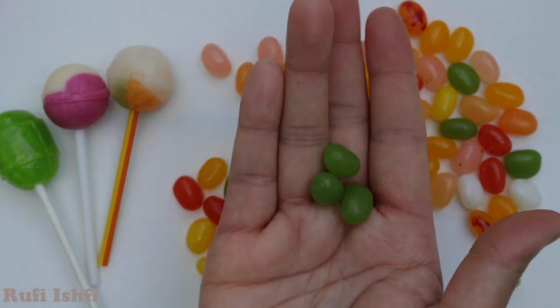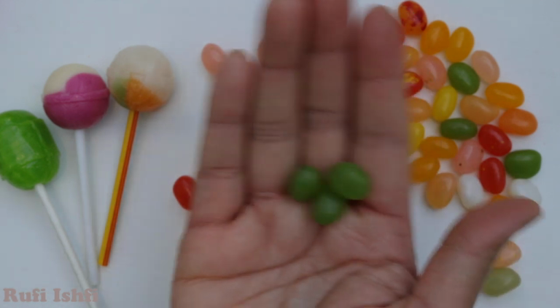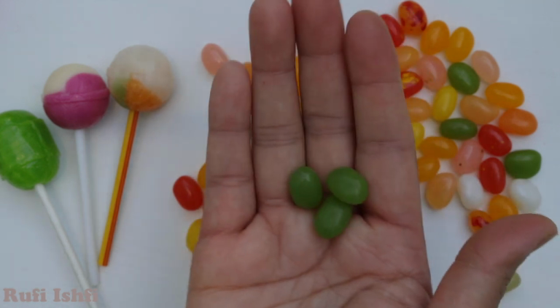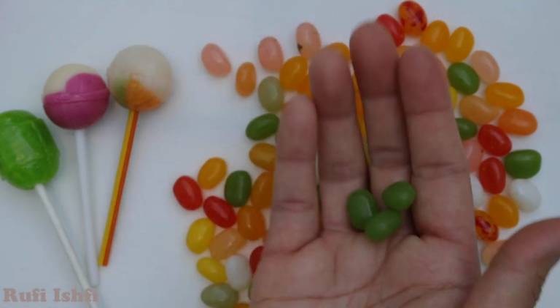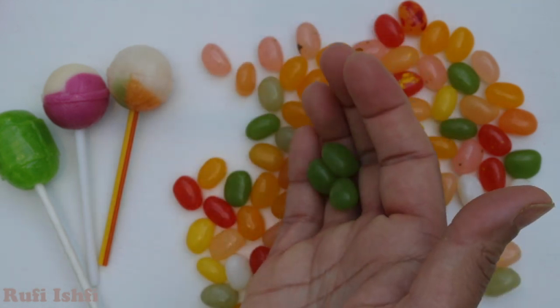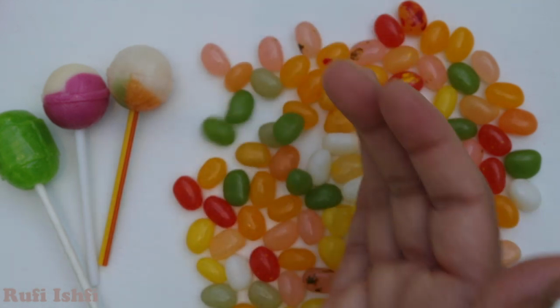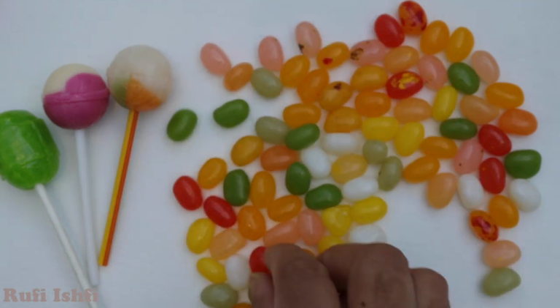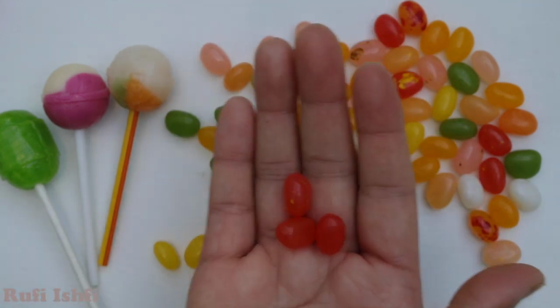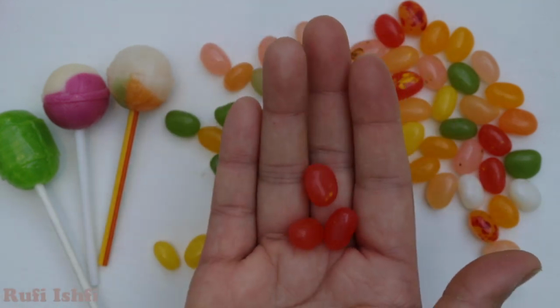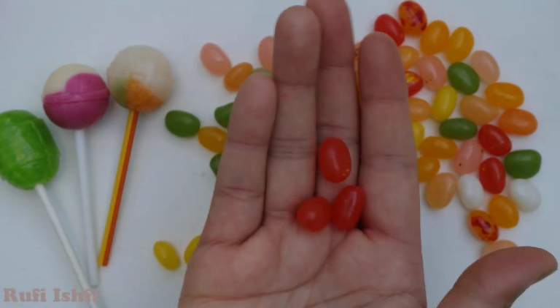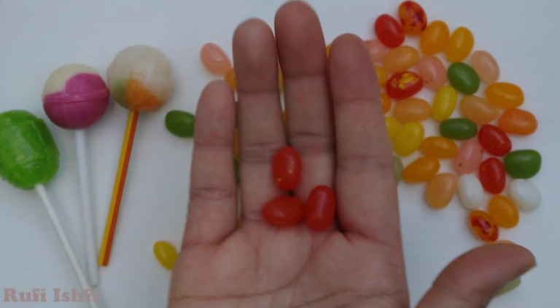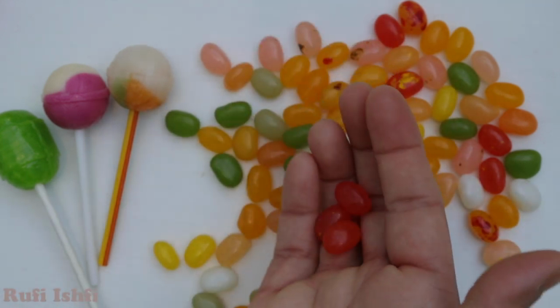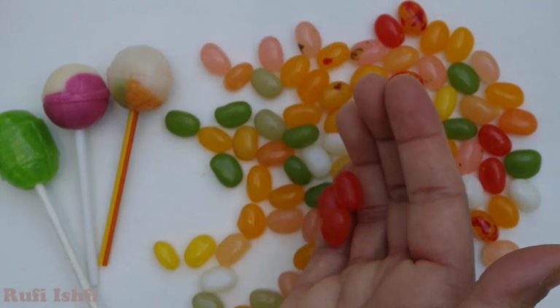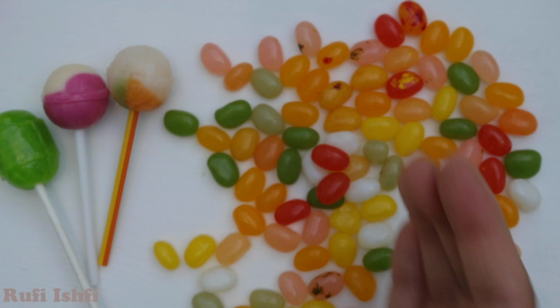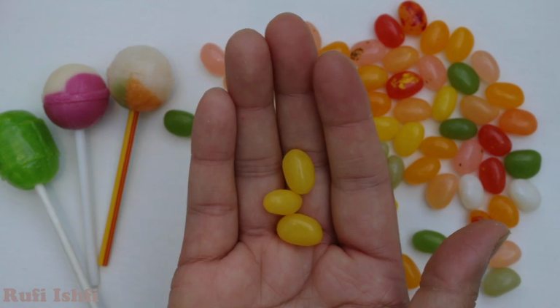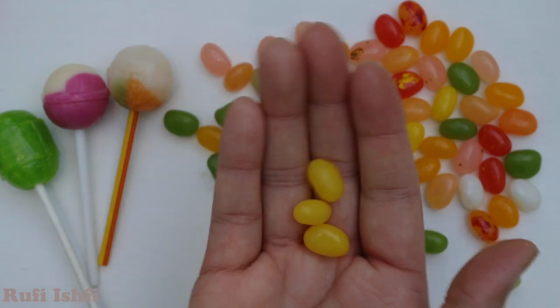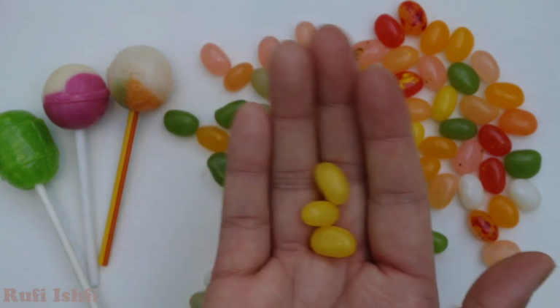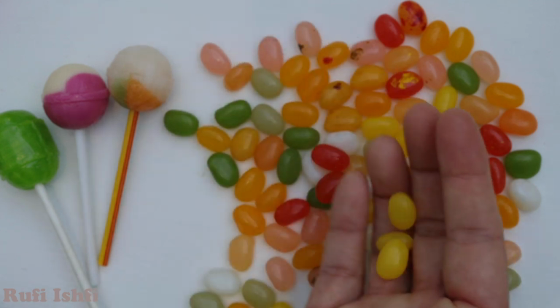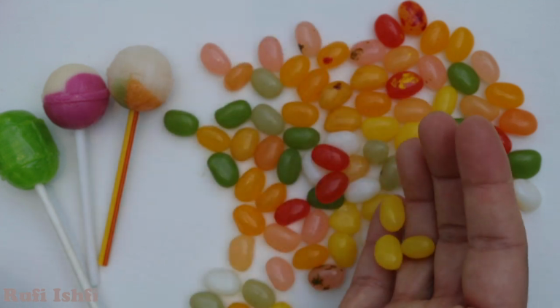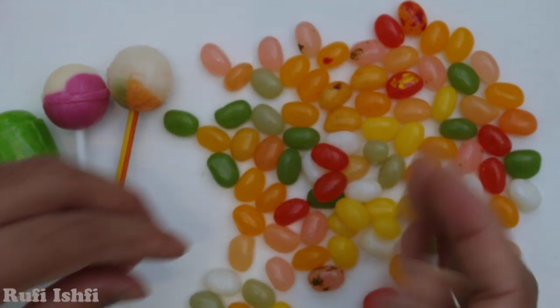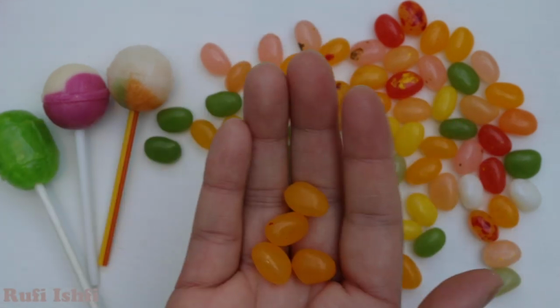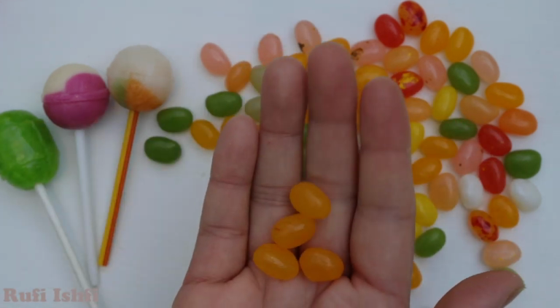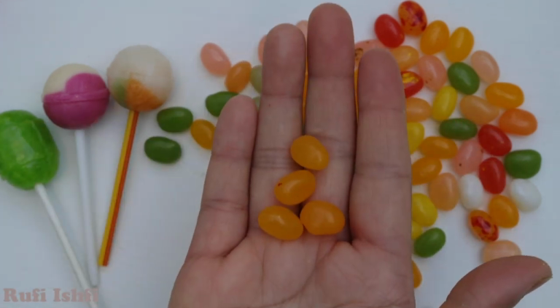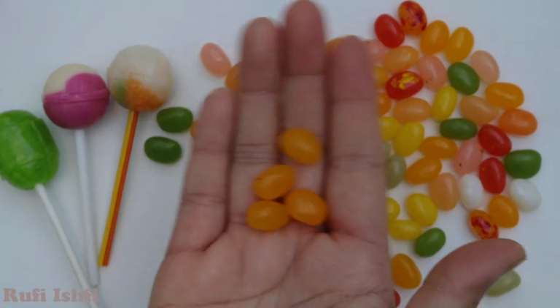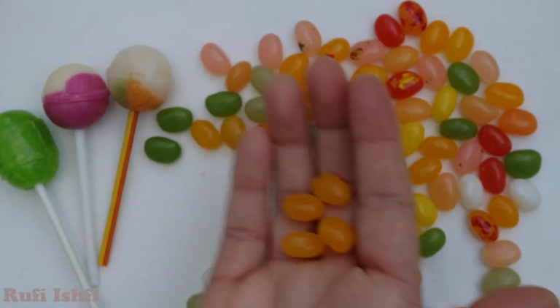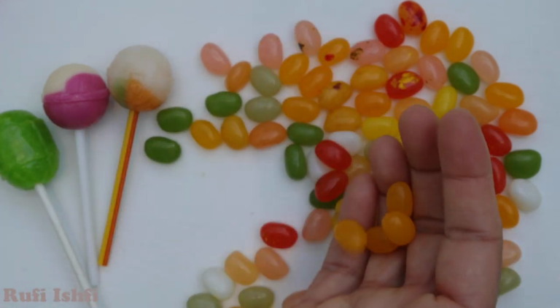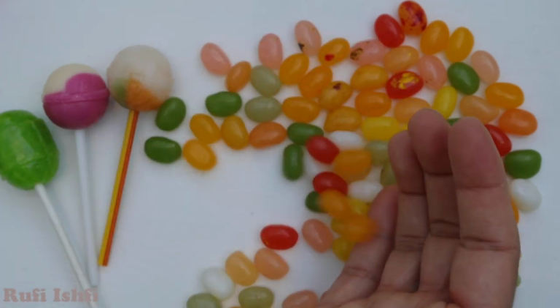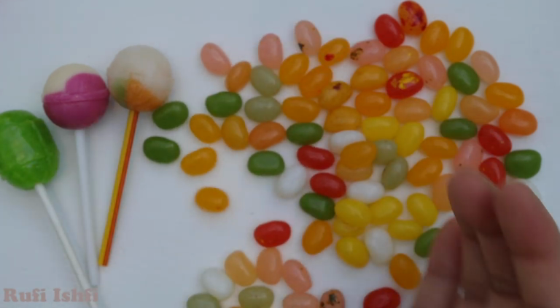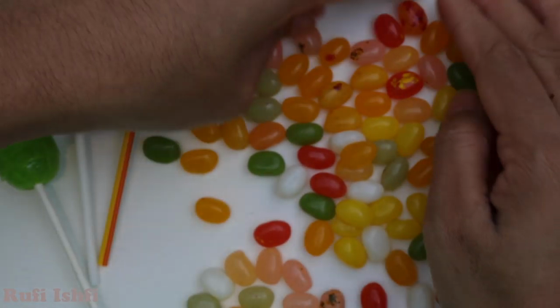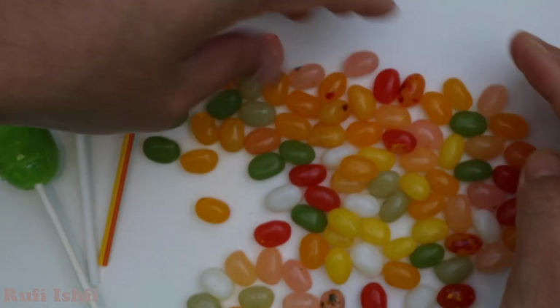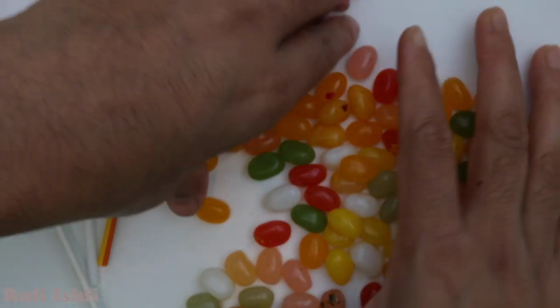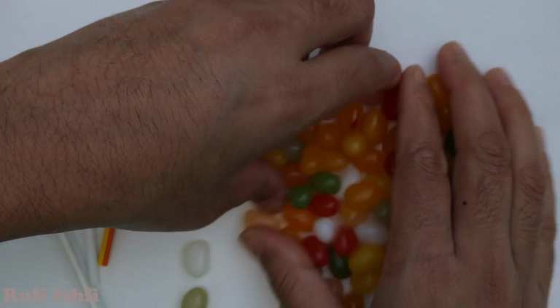This is green! Red! Yellow! Orange! So many colorful!